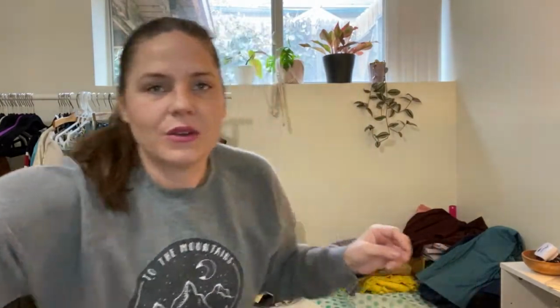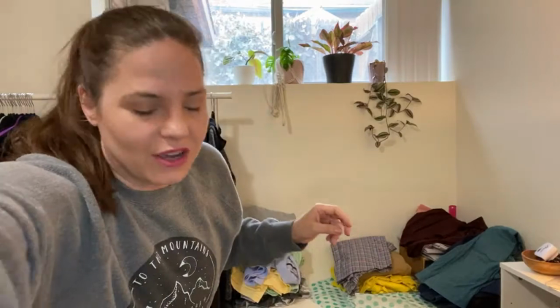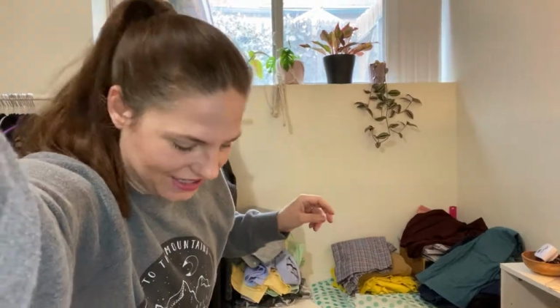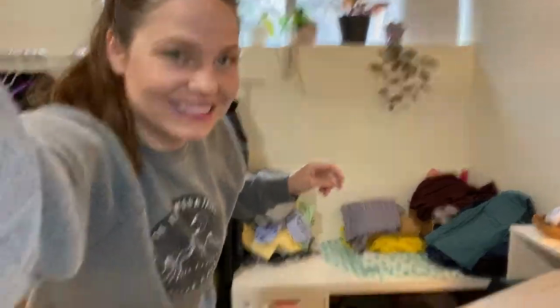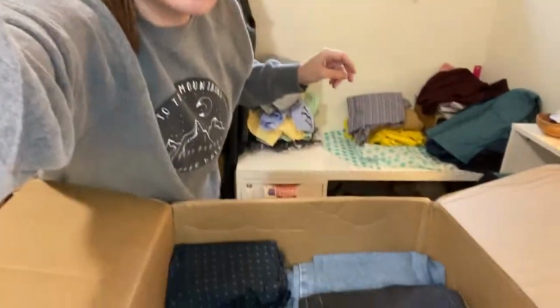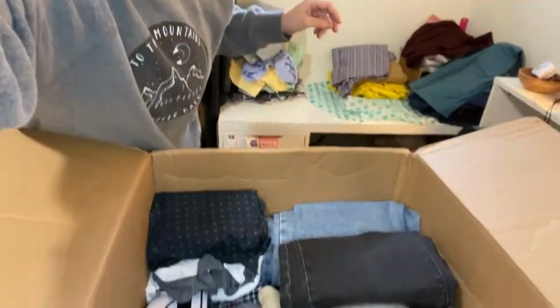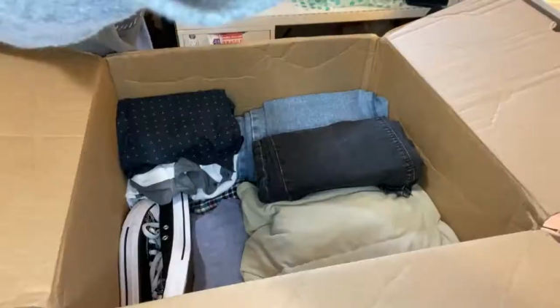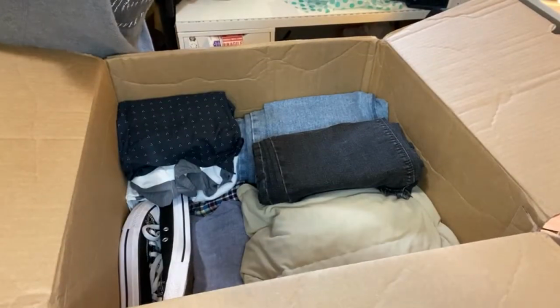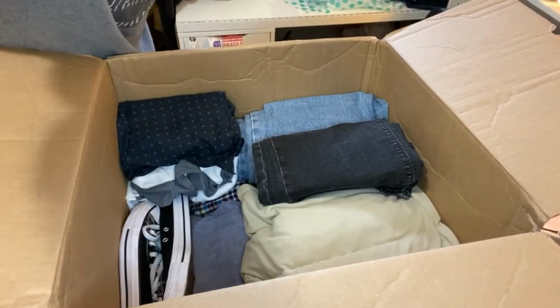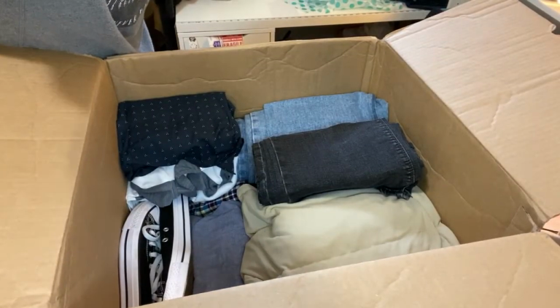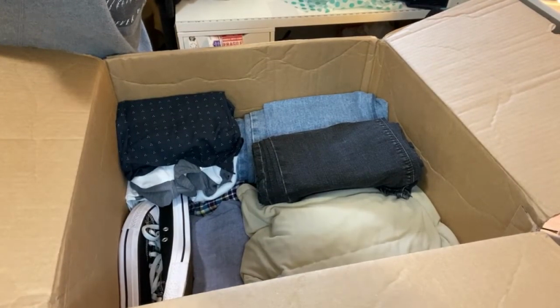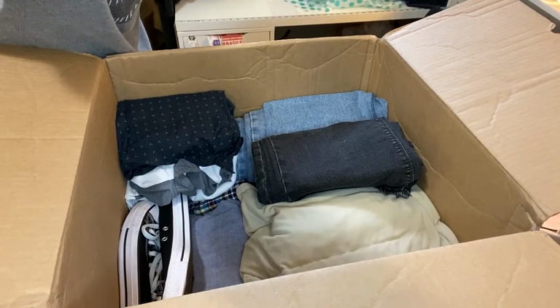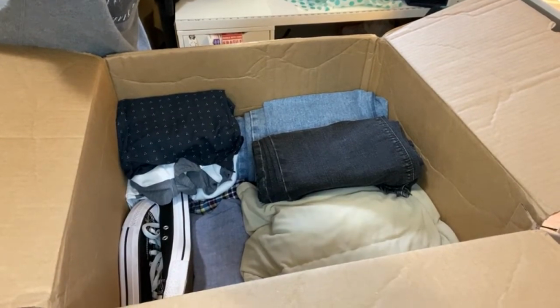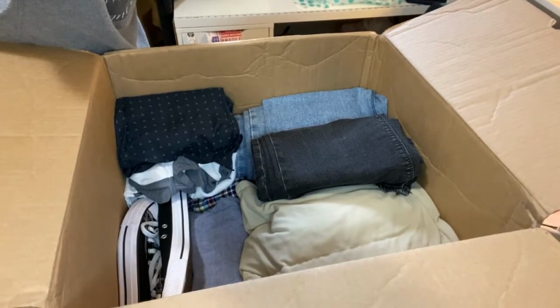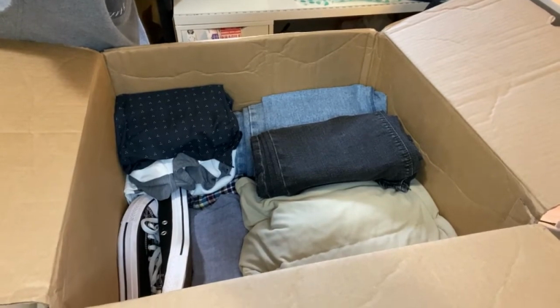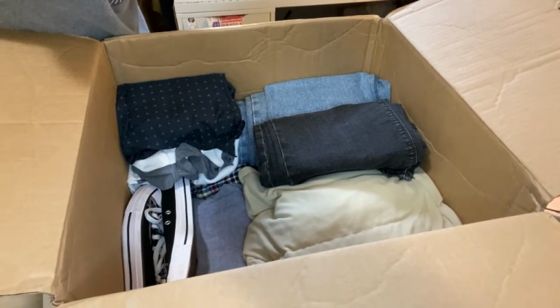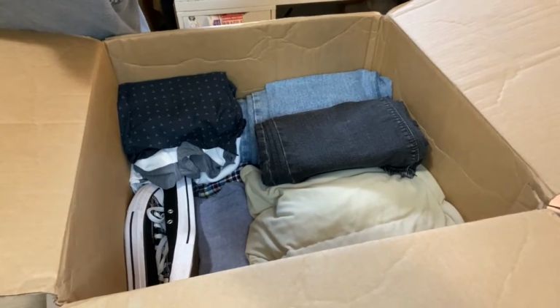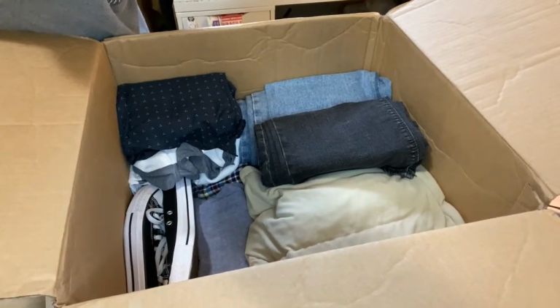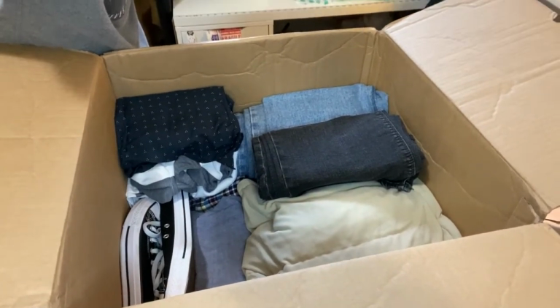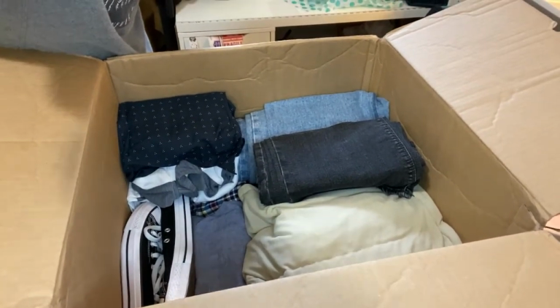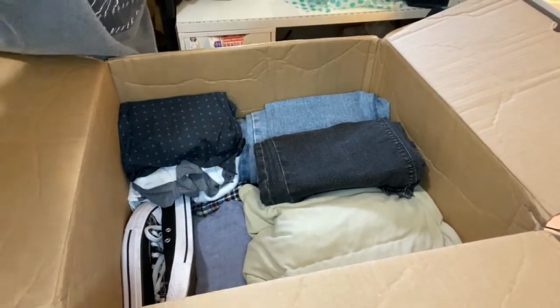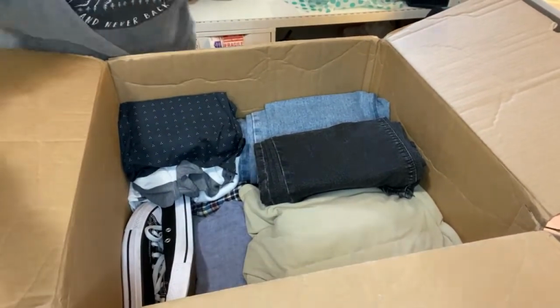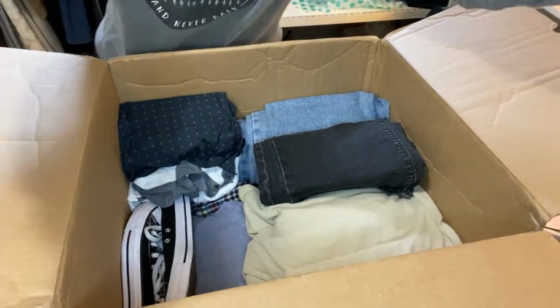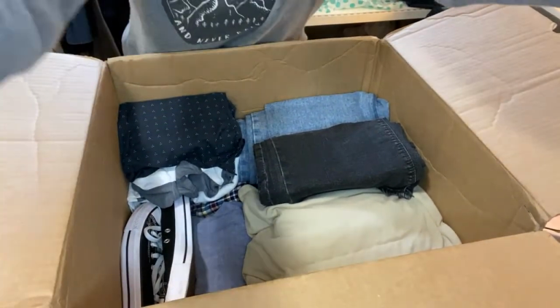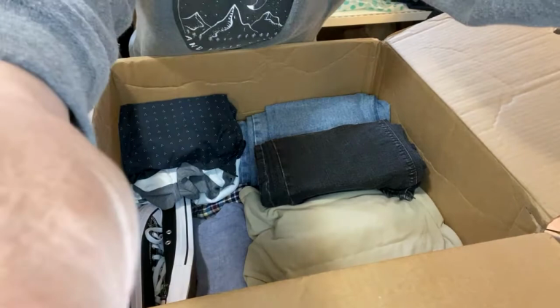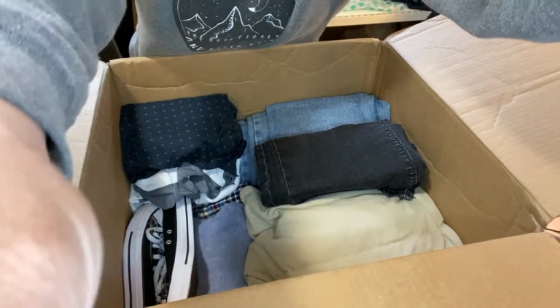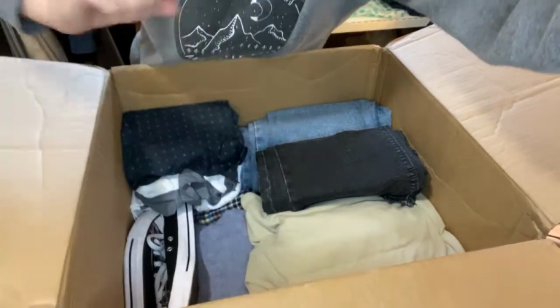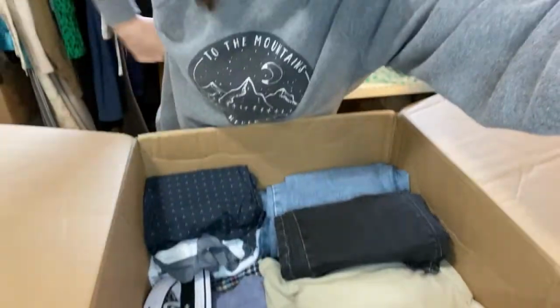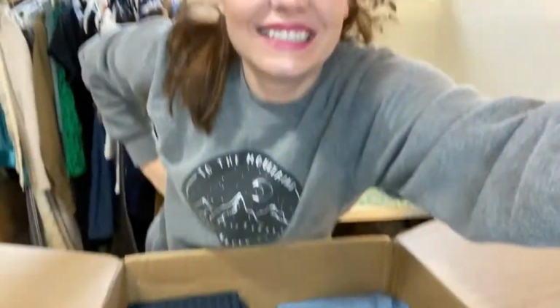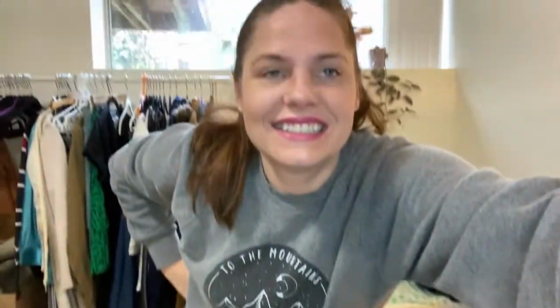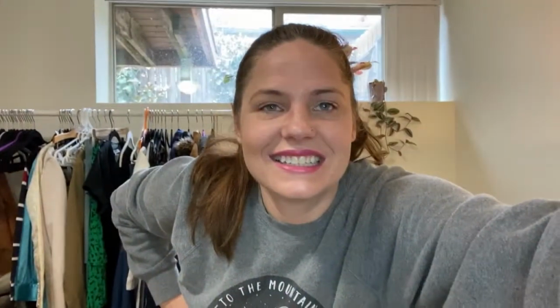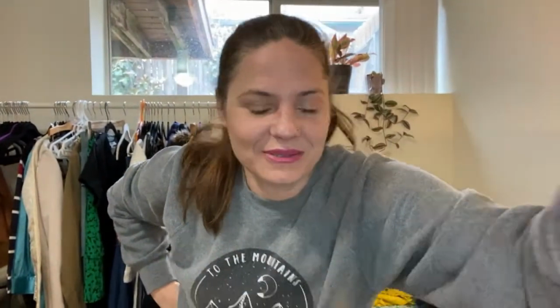We are about halfway through. As you can see, there's some shoes in there, and I see some pants. I see a coat. Let's see what else we got.